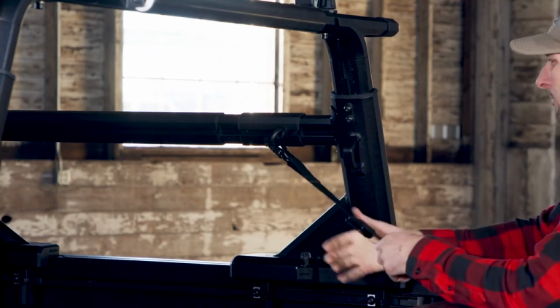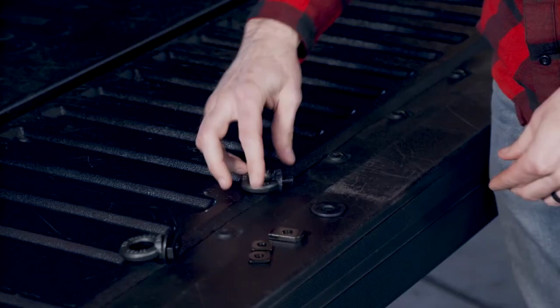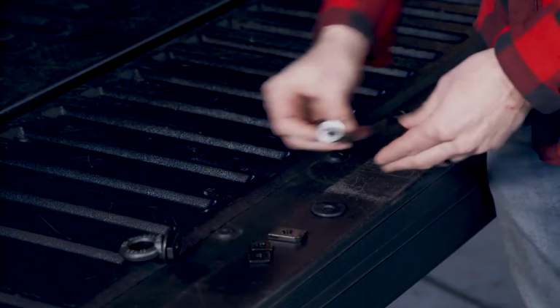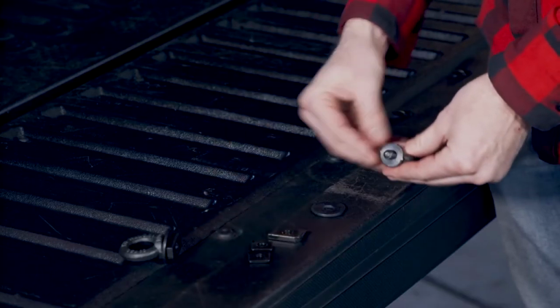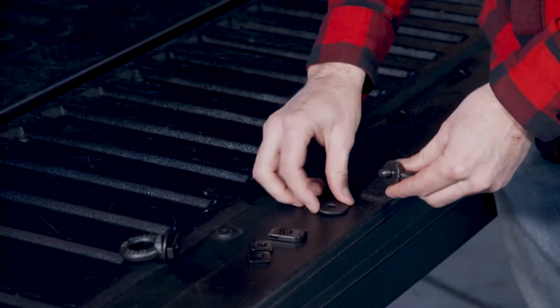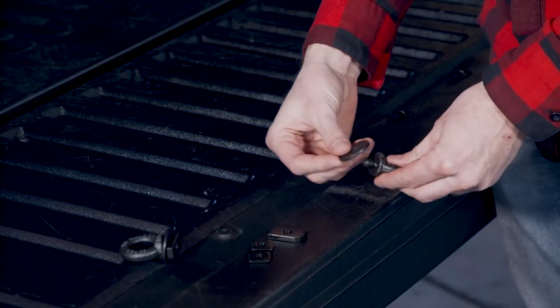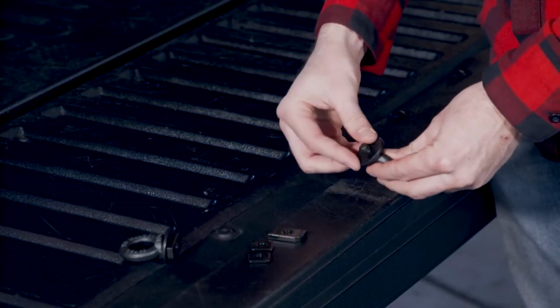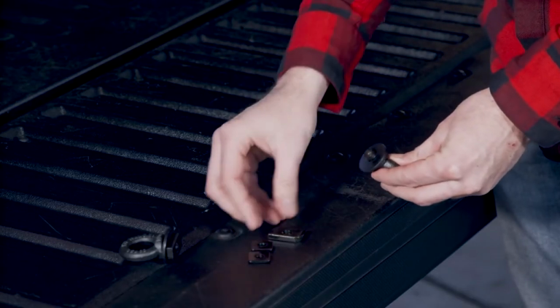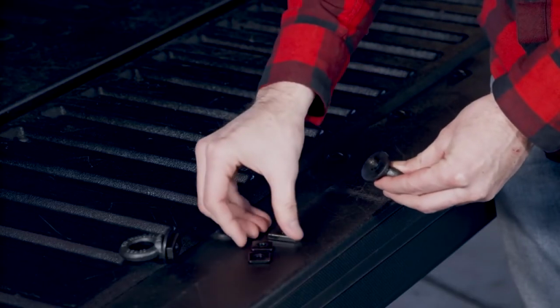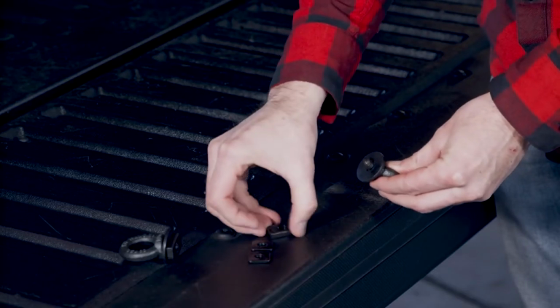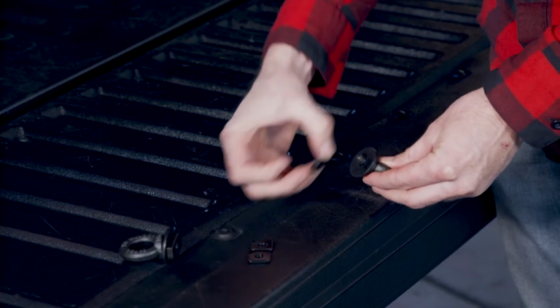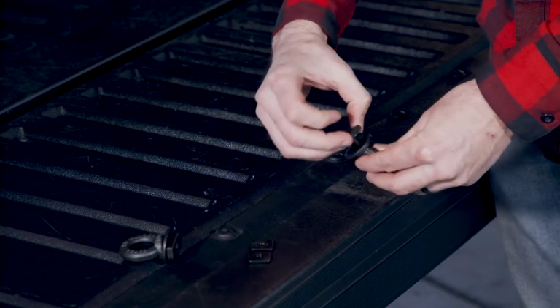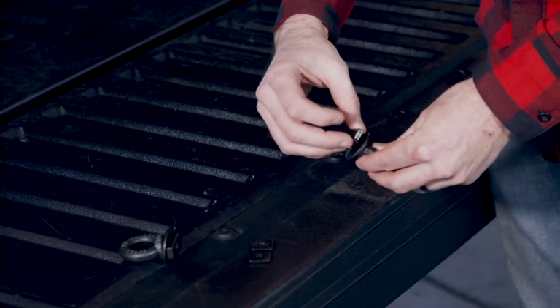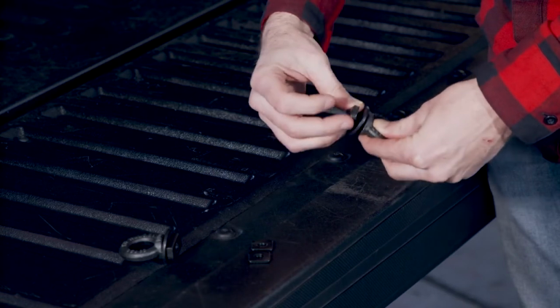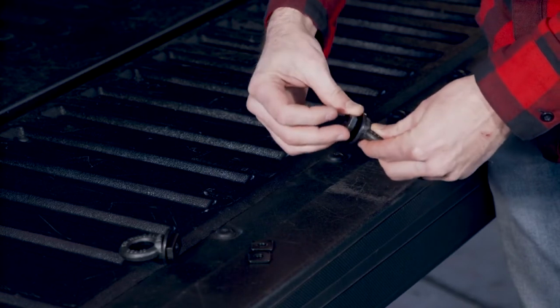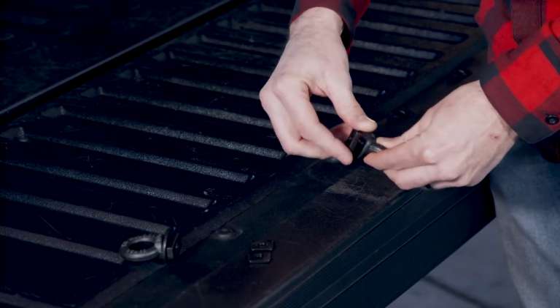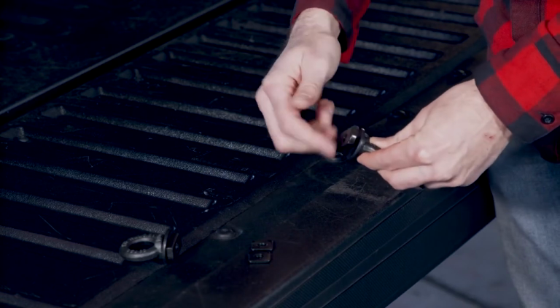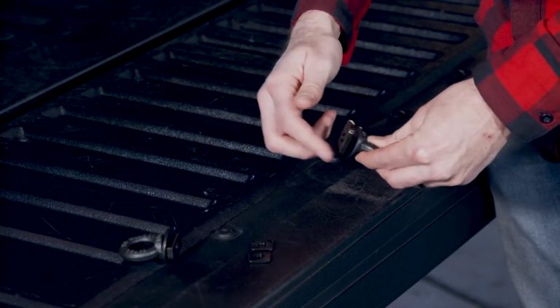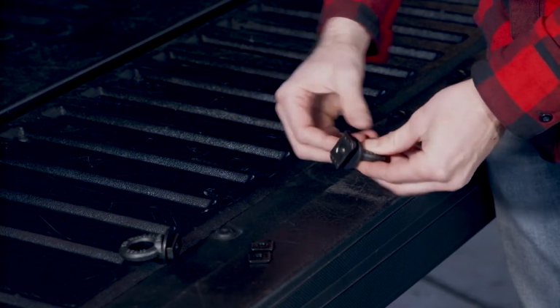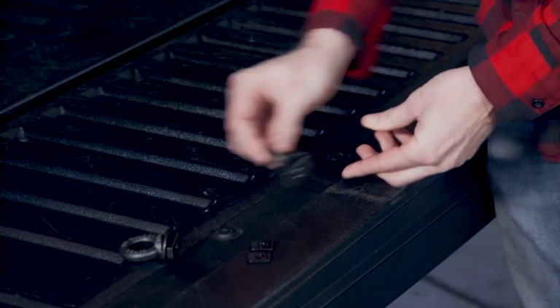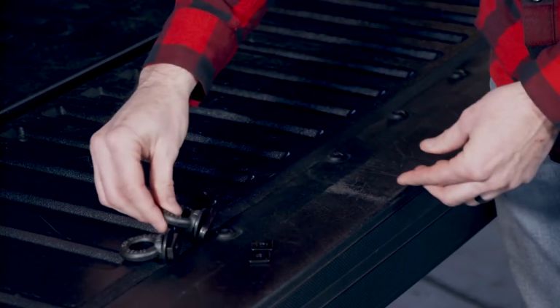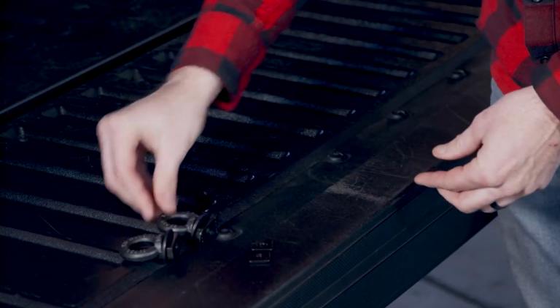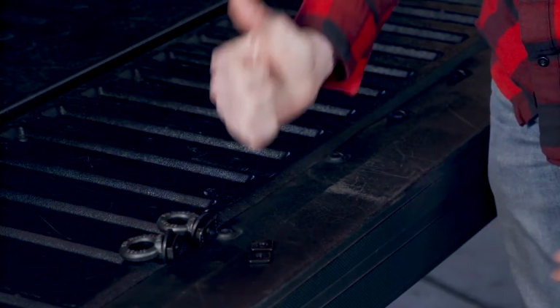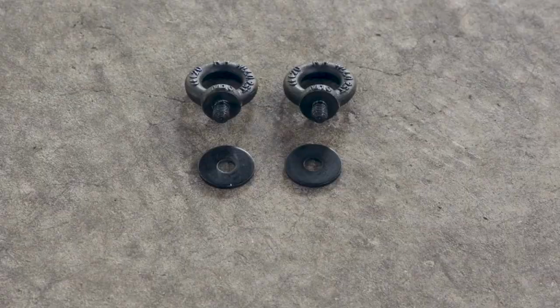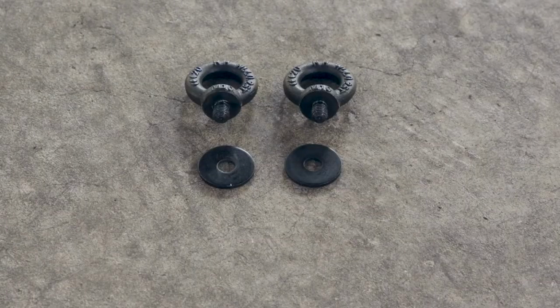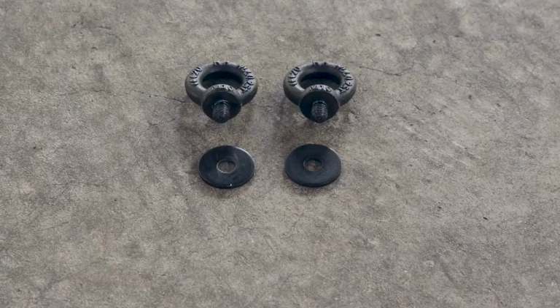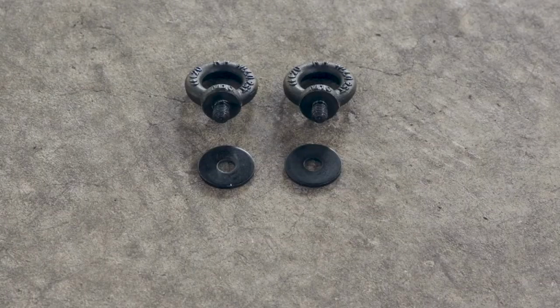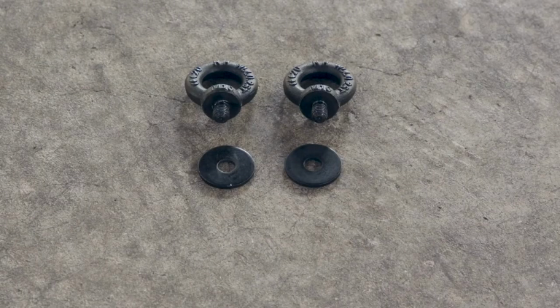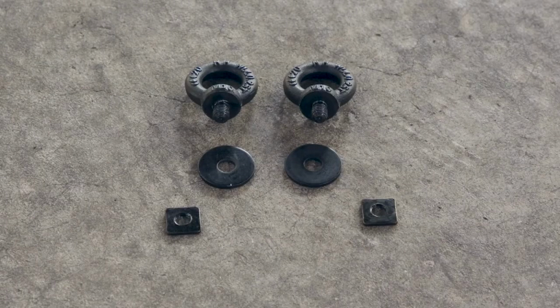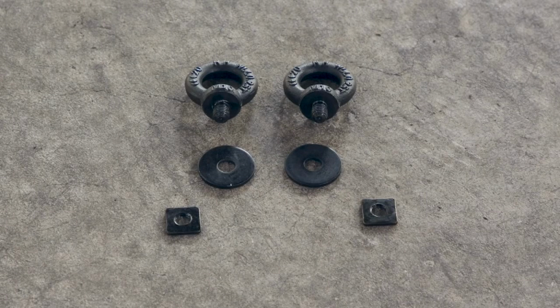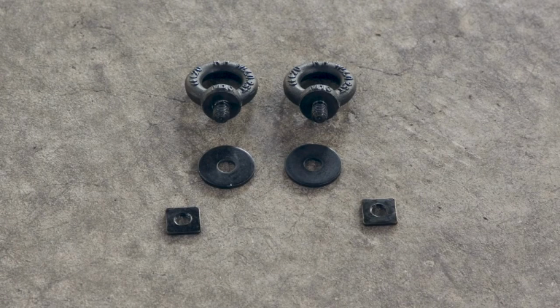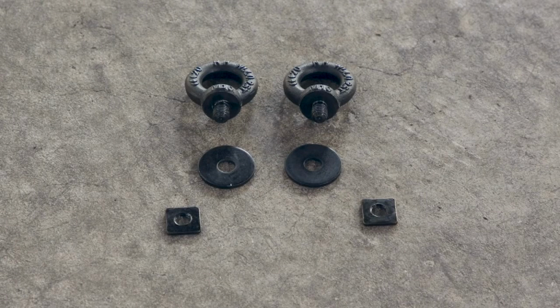Installation is easy. First, loosely assemble each eyebolt. For HD bars and other deep T-slot applications, use the thick nut plate. For Jetstream, Flush Bar, and other shallow T-slots, use the thin nut plate.